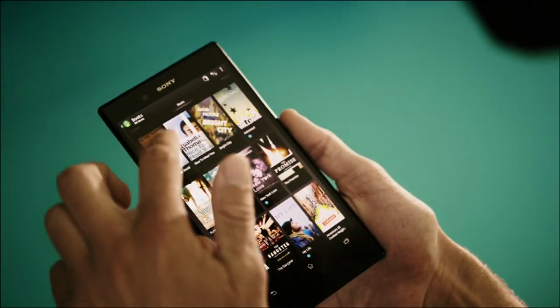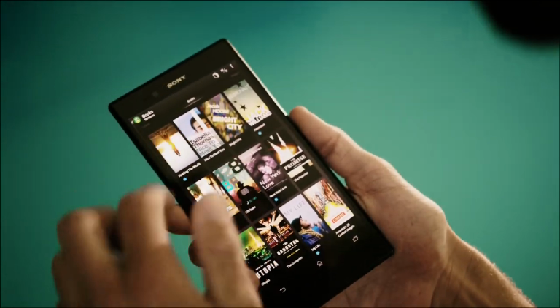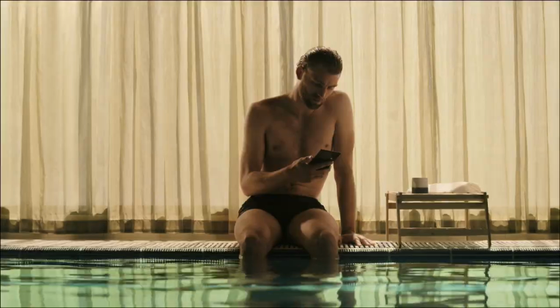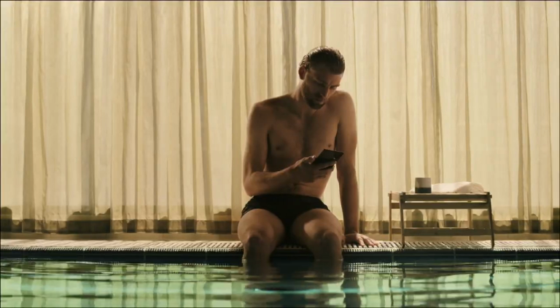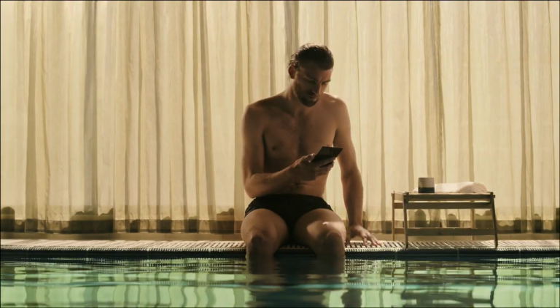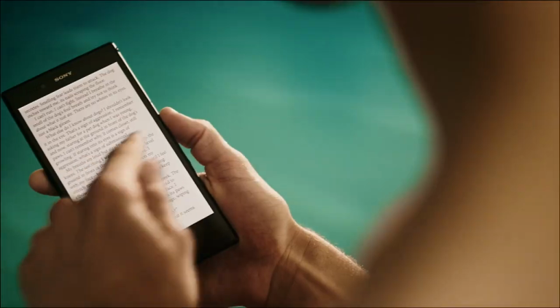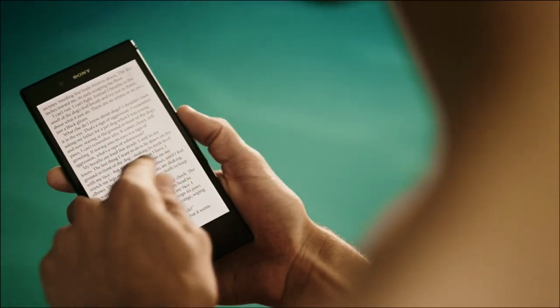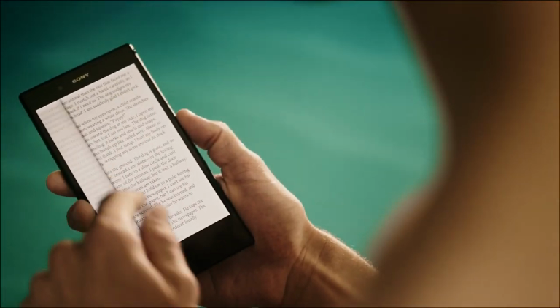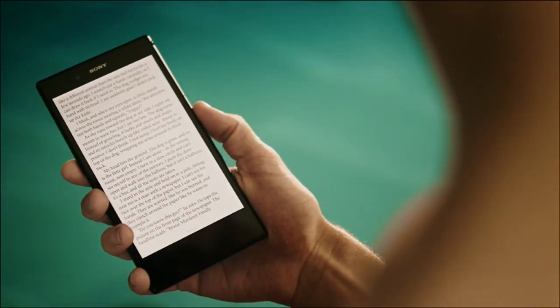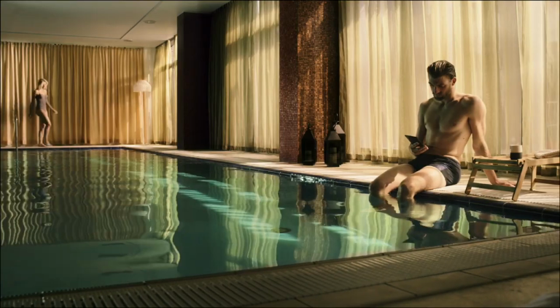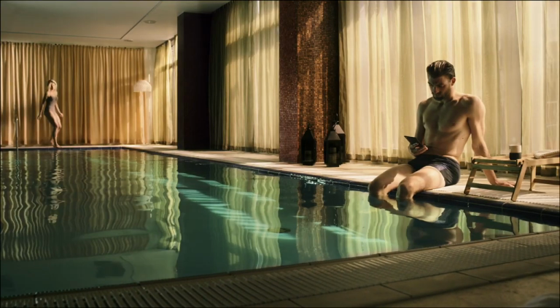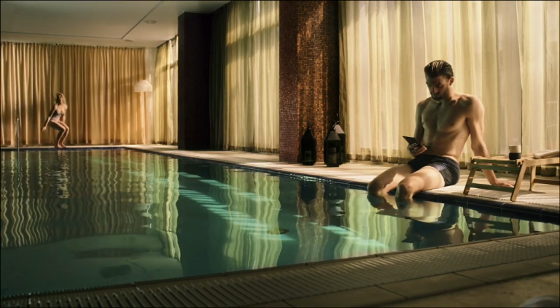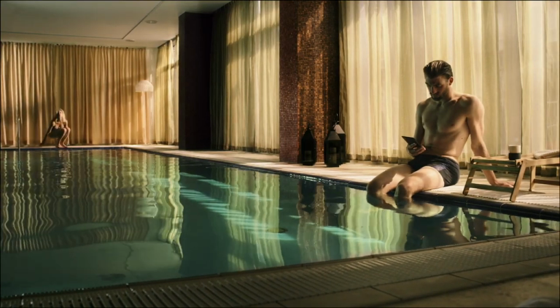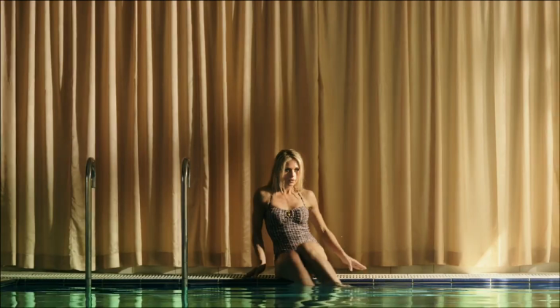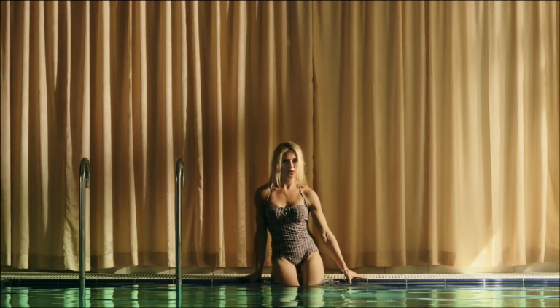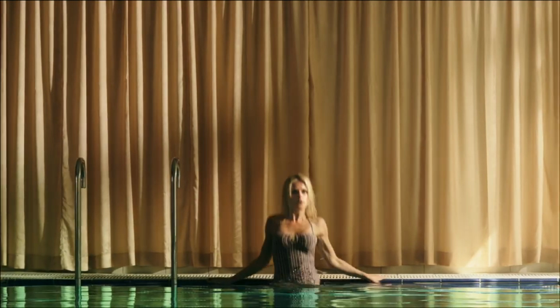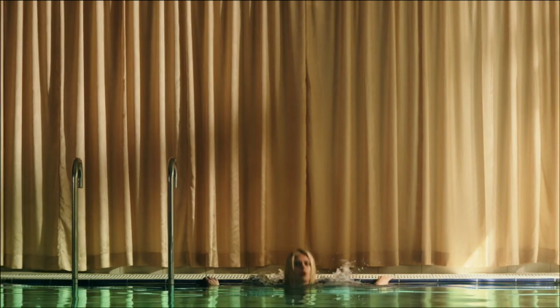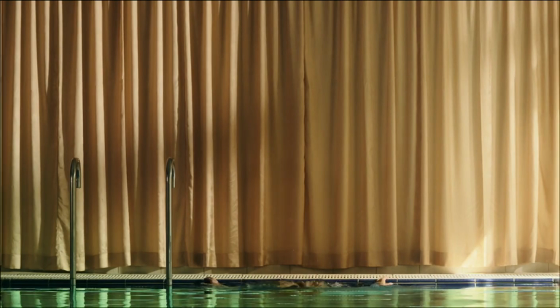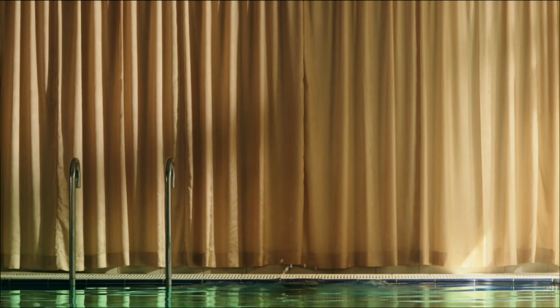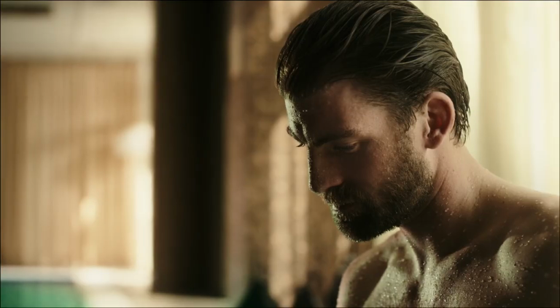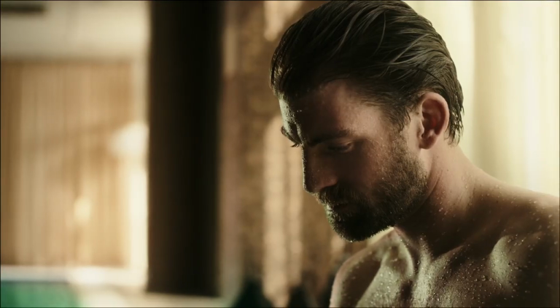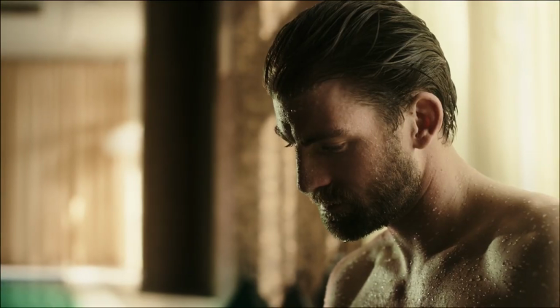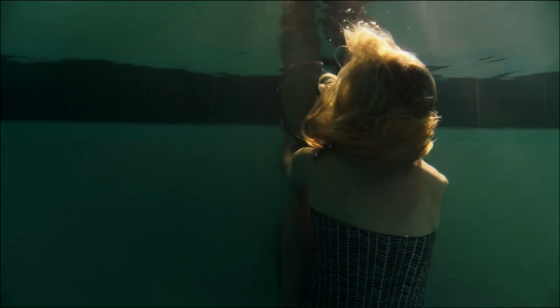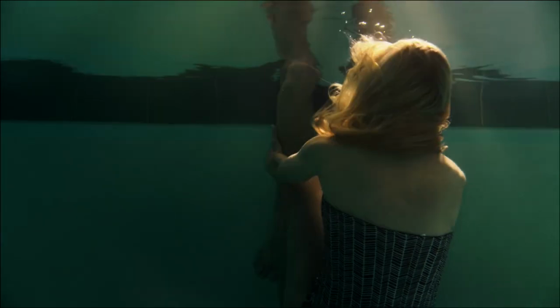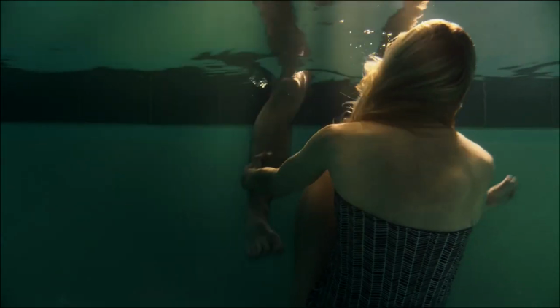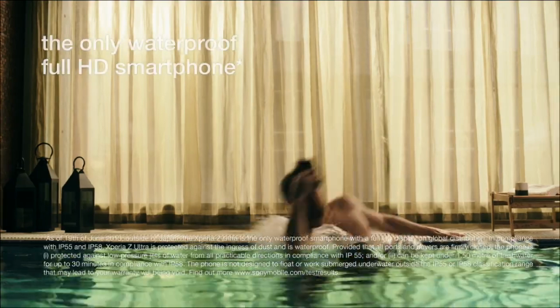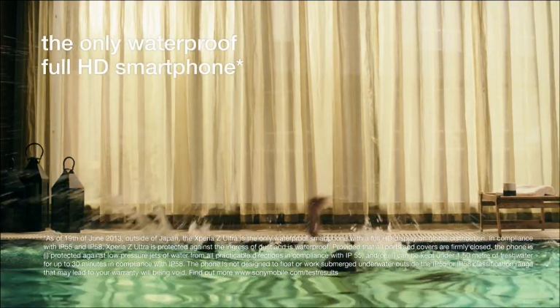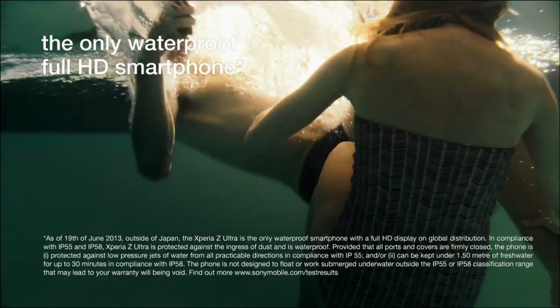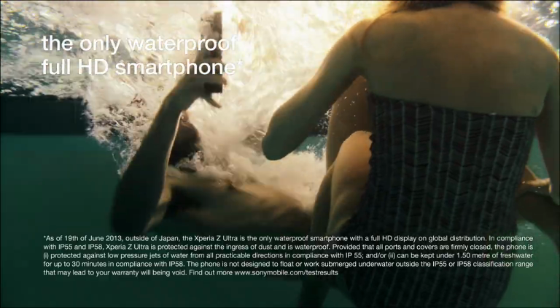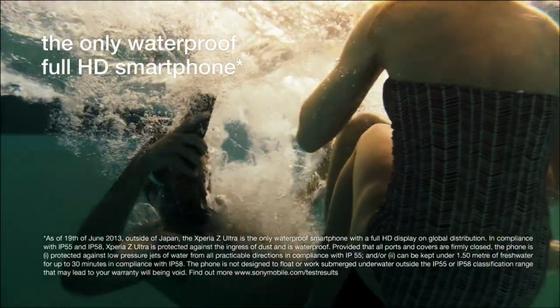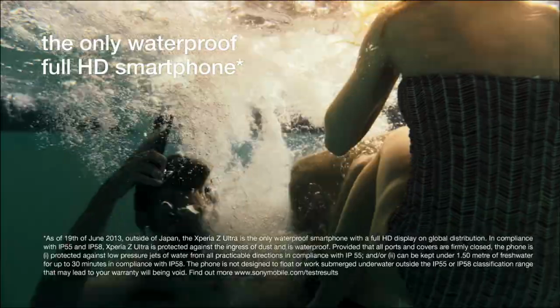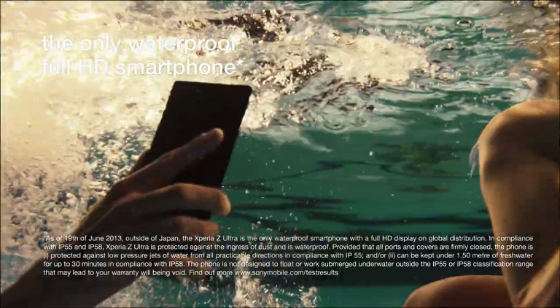Dive into a good book on the read-friendly display. Xperia Z Ultra is the only waterproof large-screen smartphone.